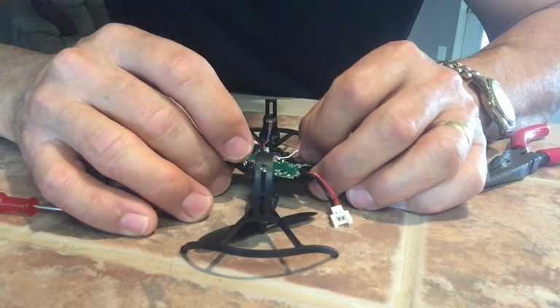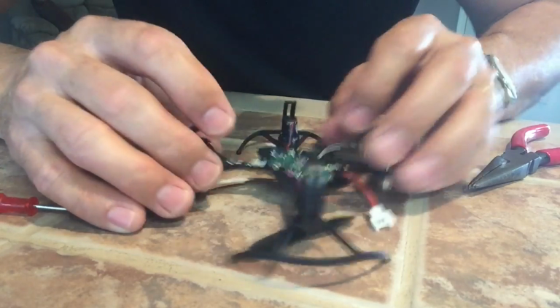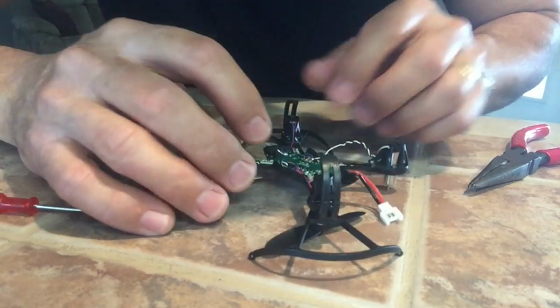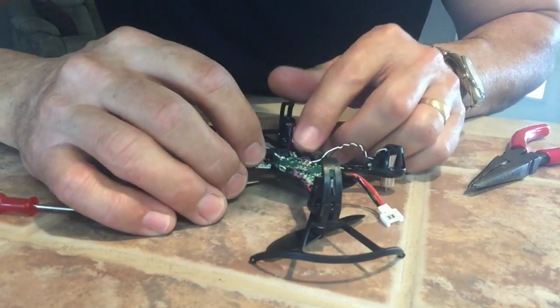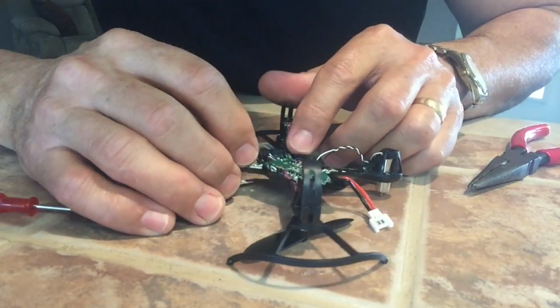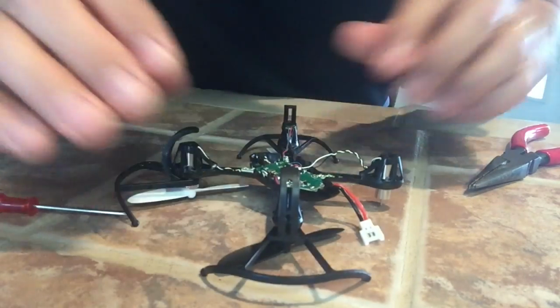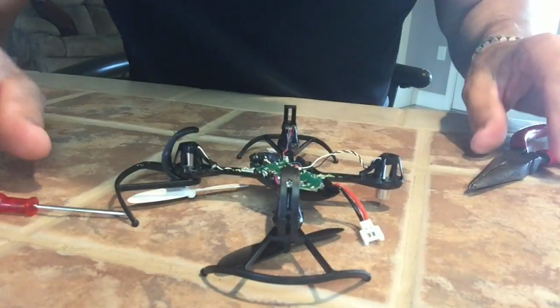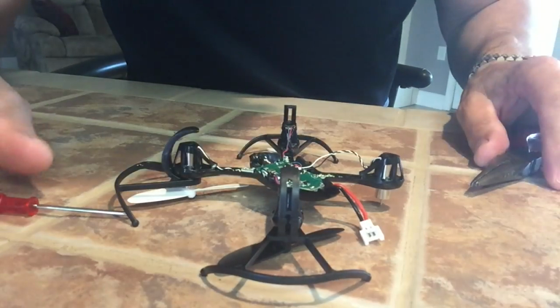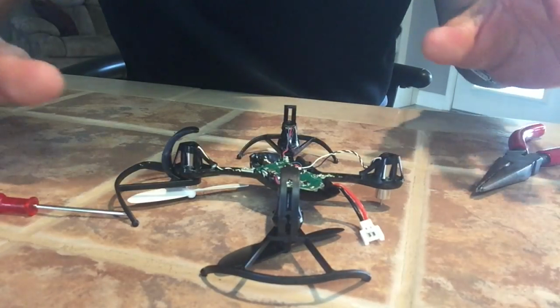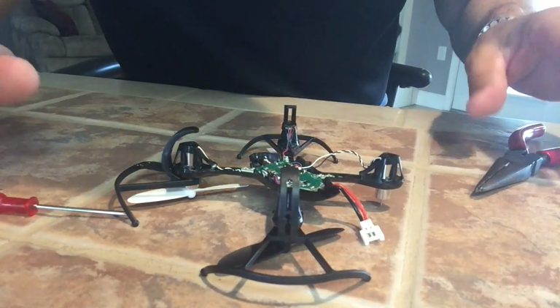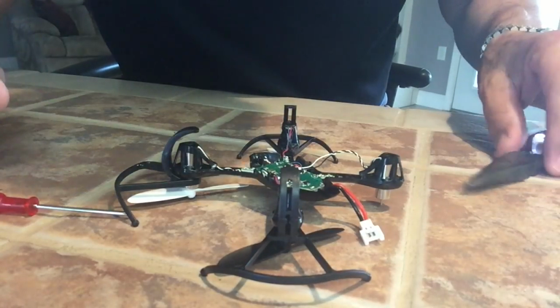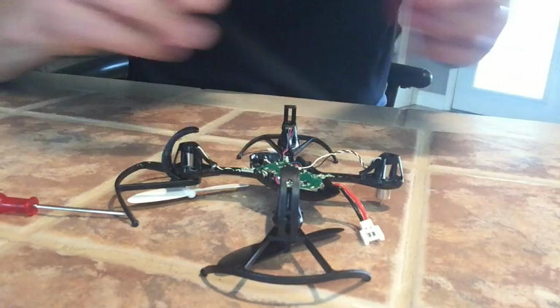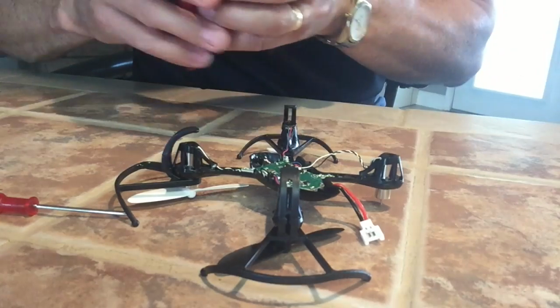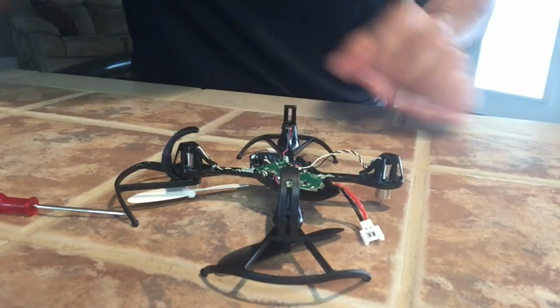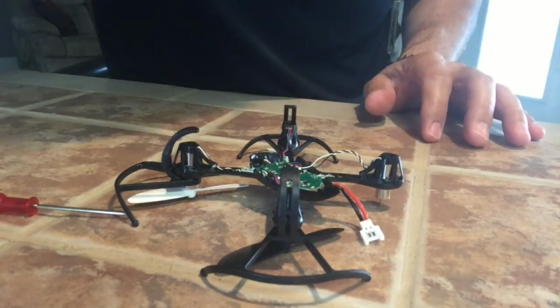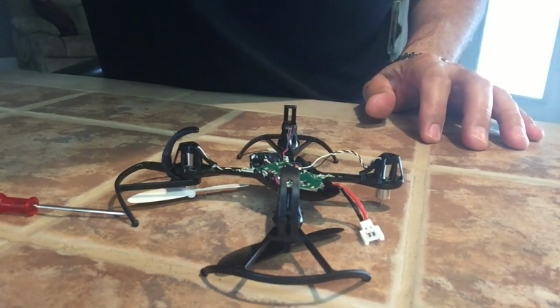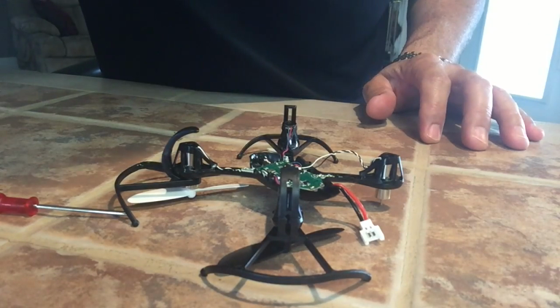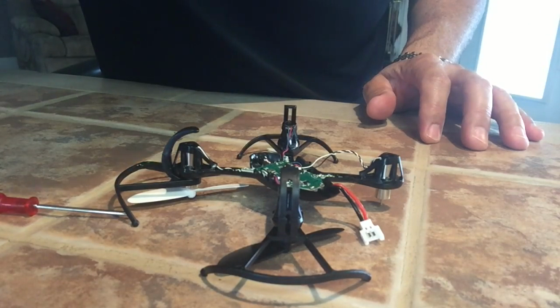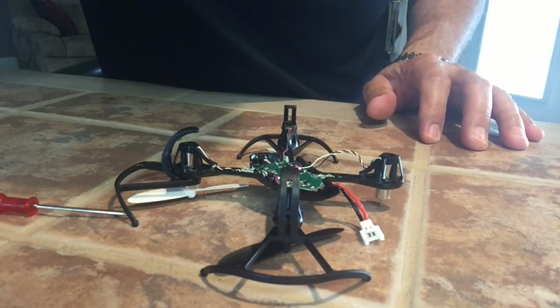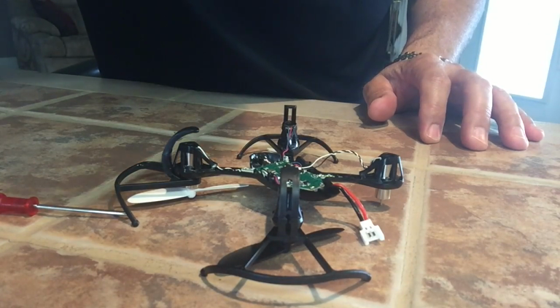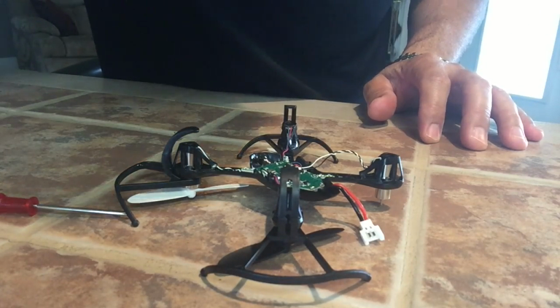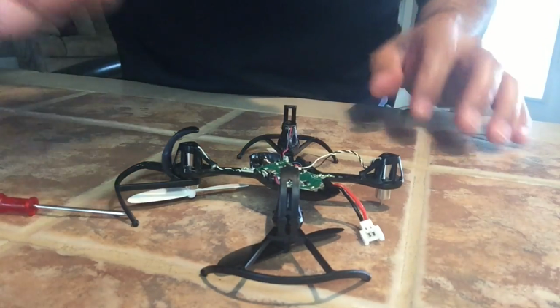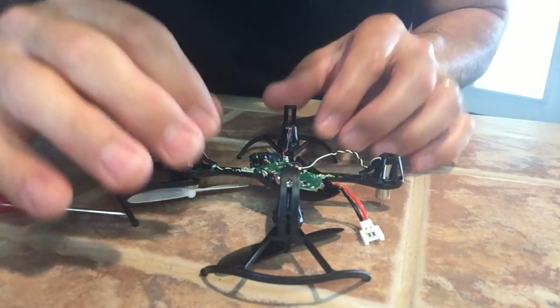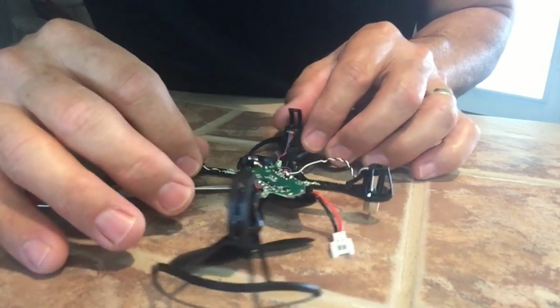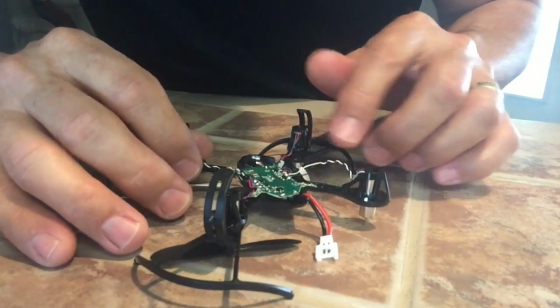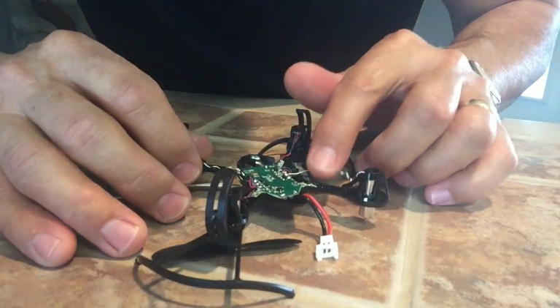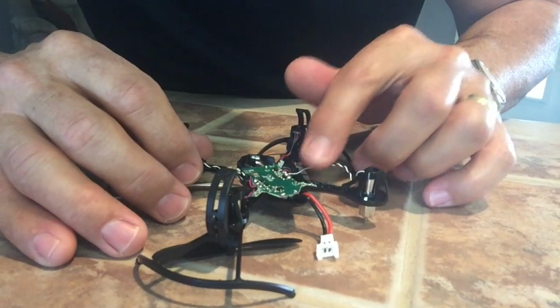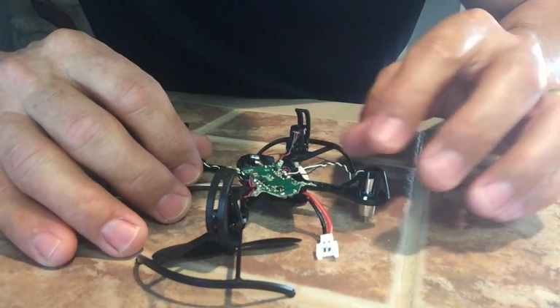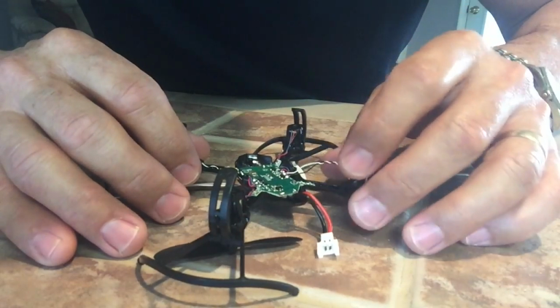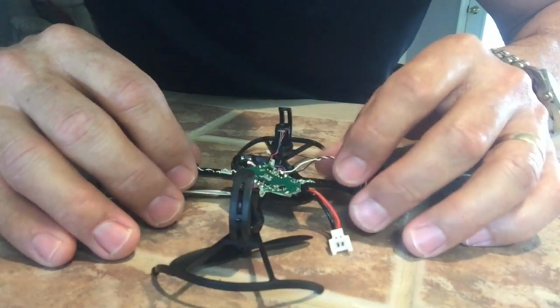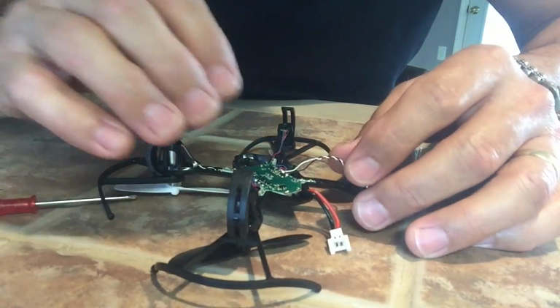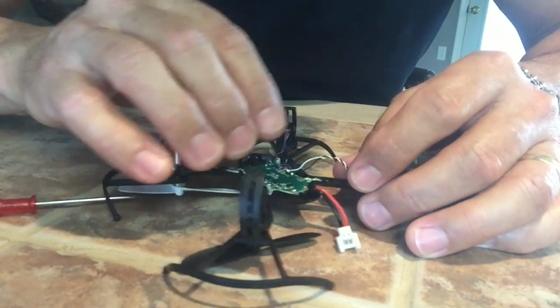Got both wires in place. My sugar level dropped so I was shaking a lot and had to go eat something and put some sugar in my system. But those two wires are both soldered in place now.